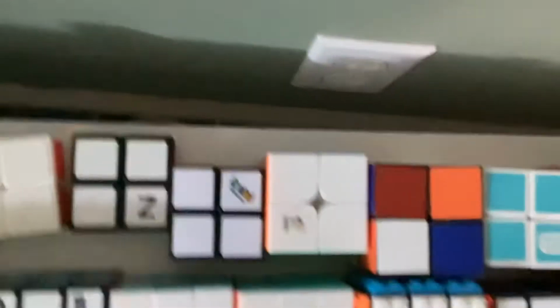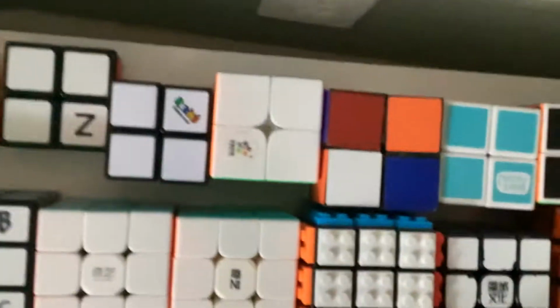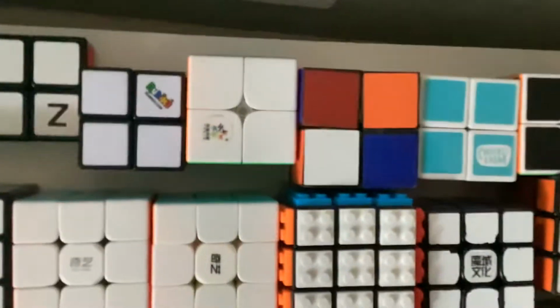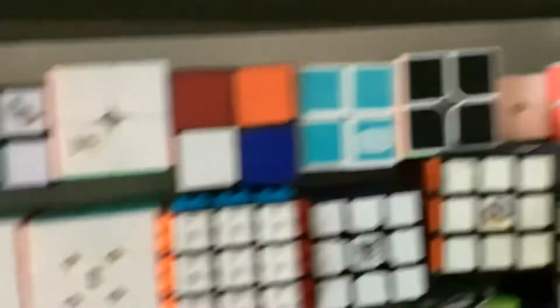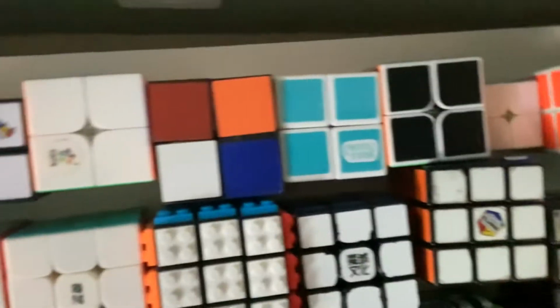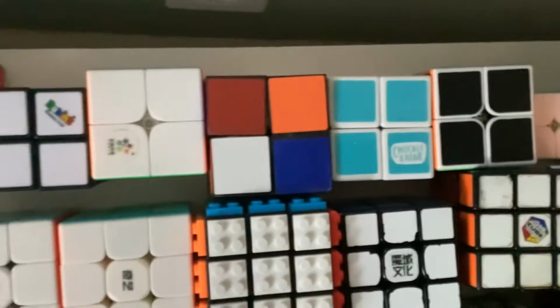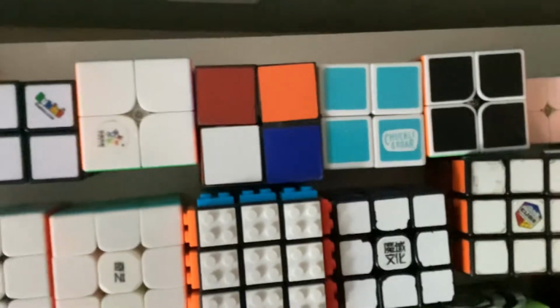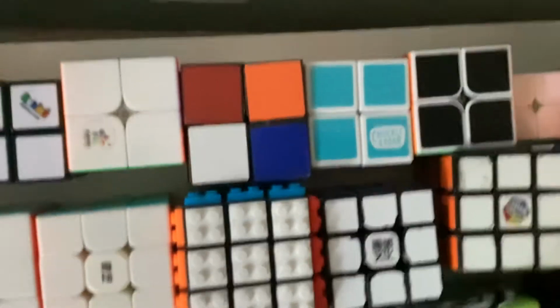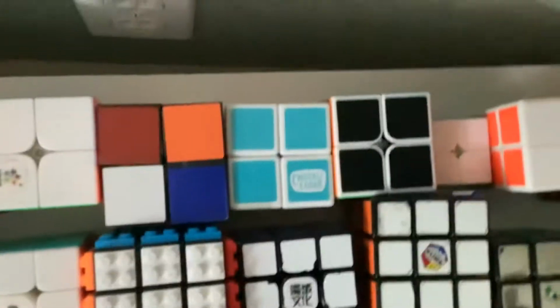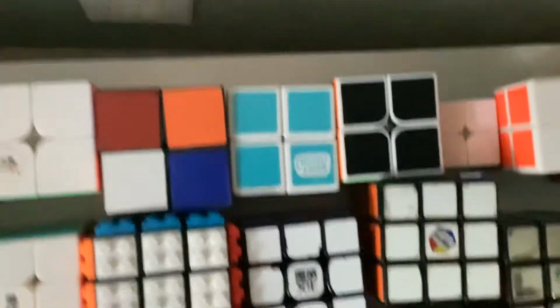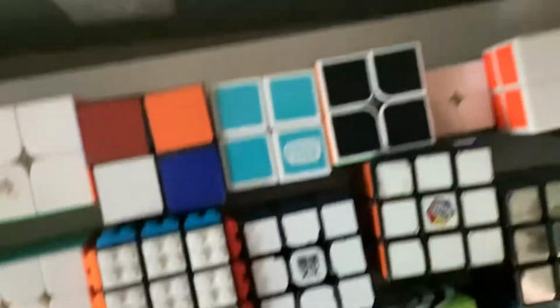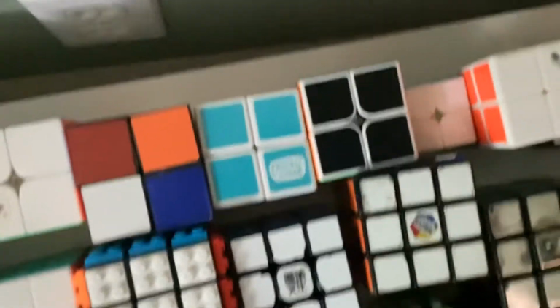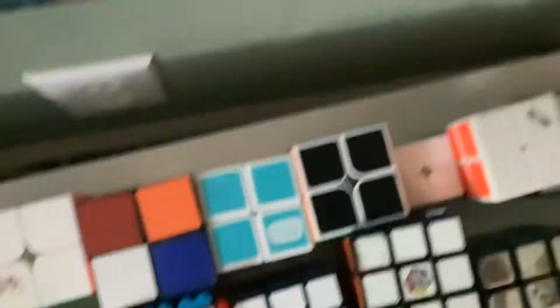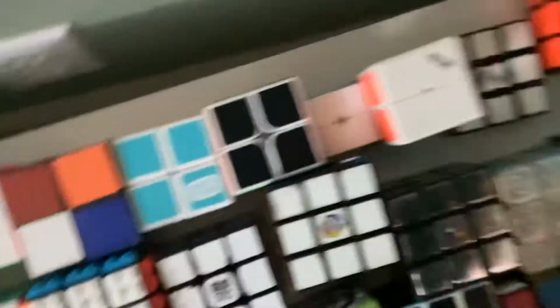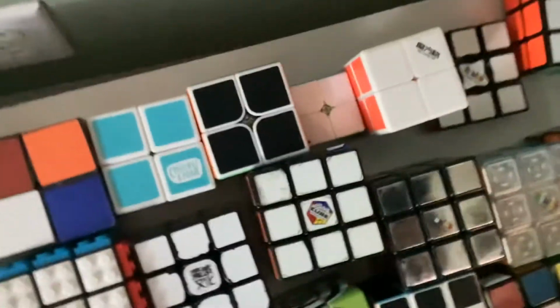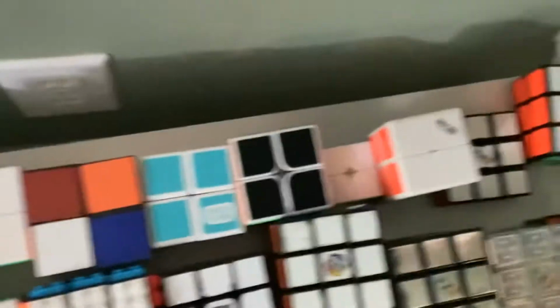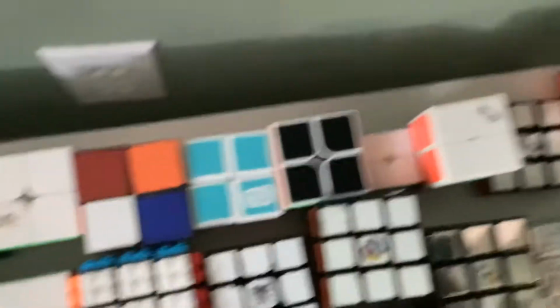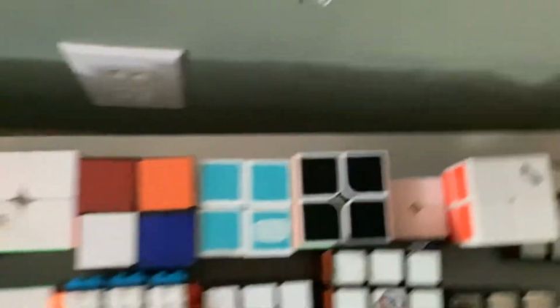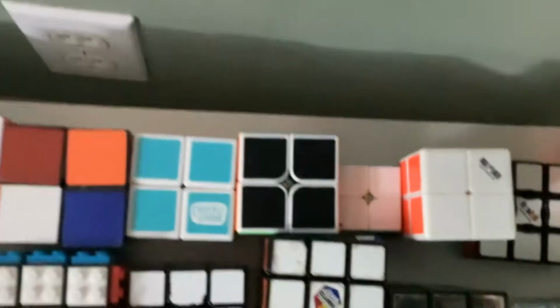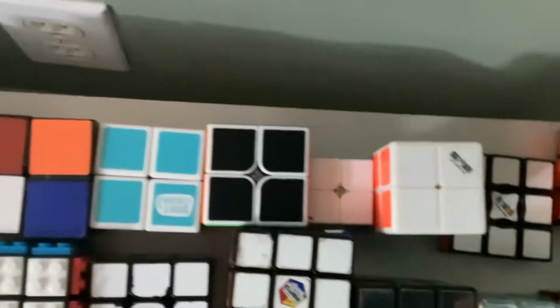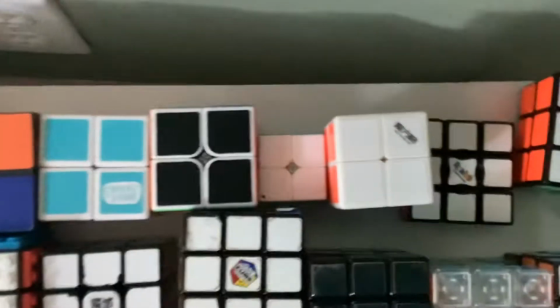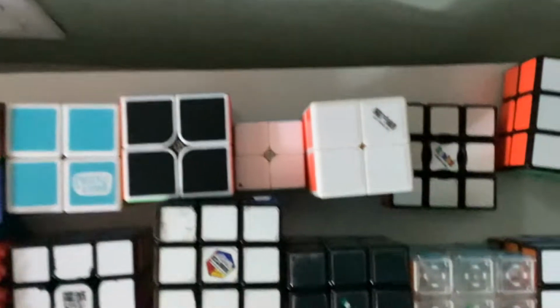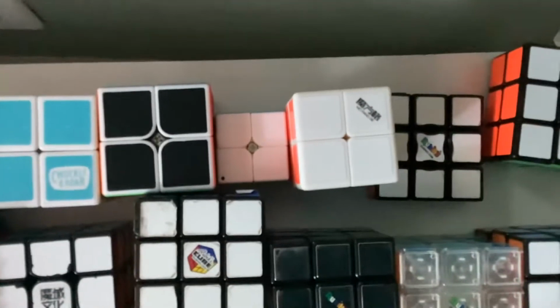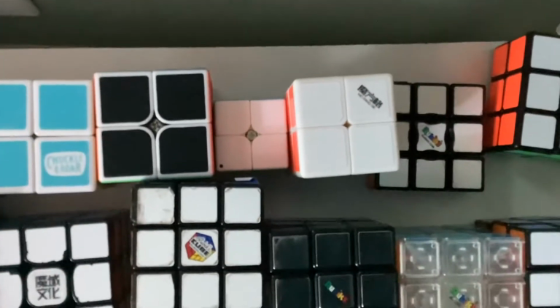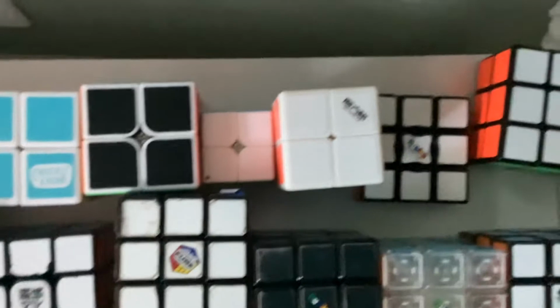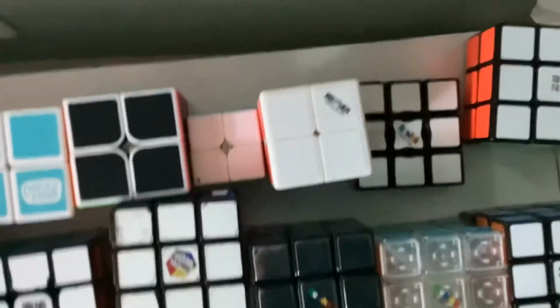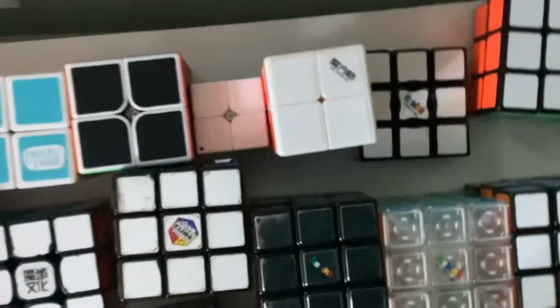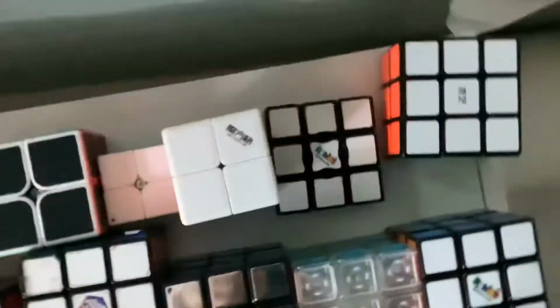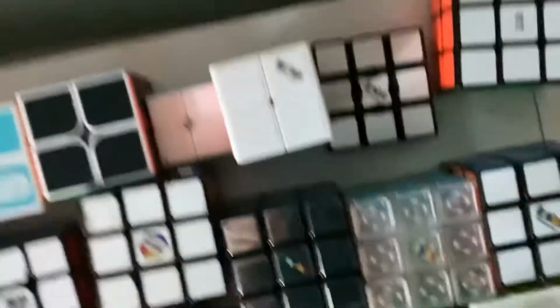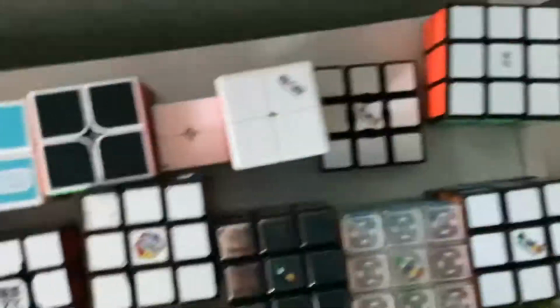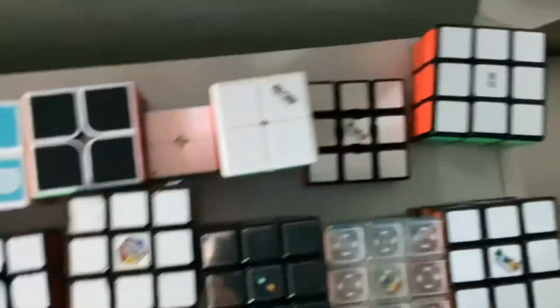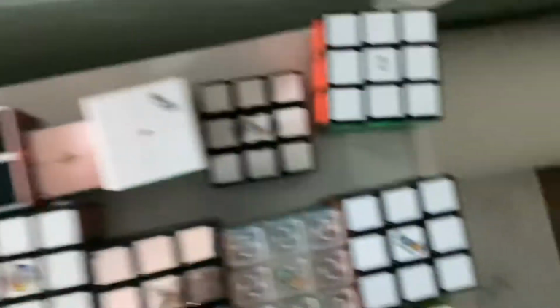Two 2x2x1s, a Rubik's 2.0 2x2, a YuXin Little Magic 2x2, a Rubik's Magic Star, a Chuckle and Roll 2x2, a carbon fiber 2x2, a Z mini 2x2, a QiYi 2x2x3.